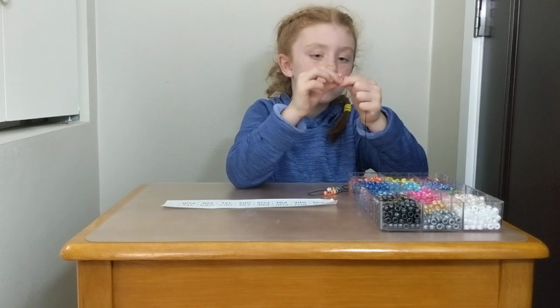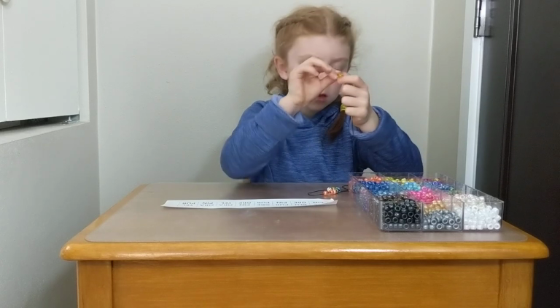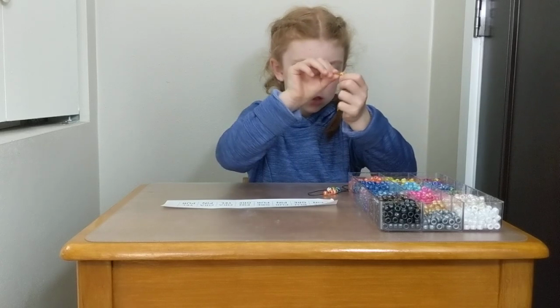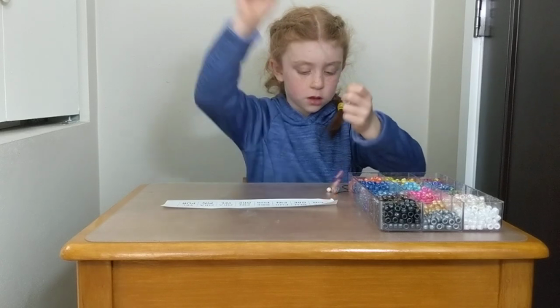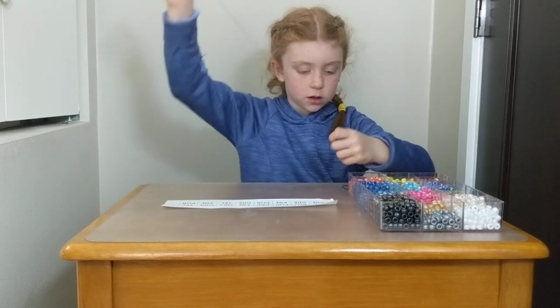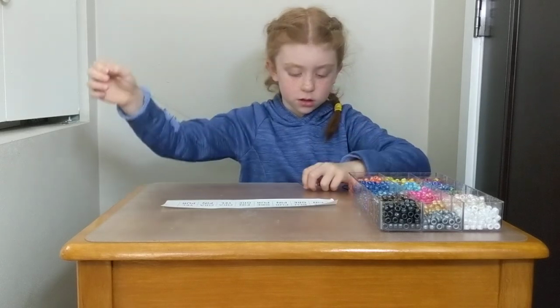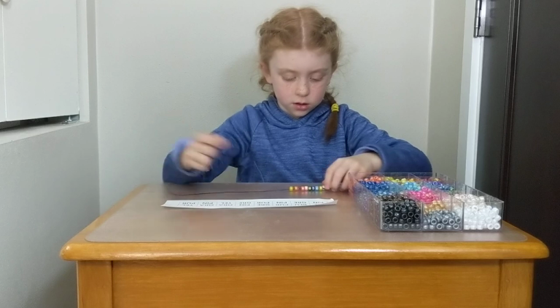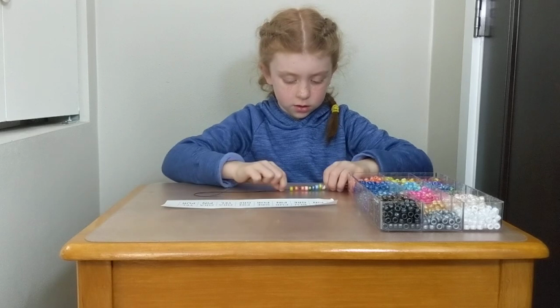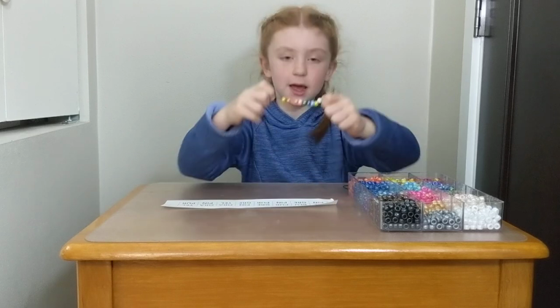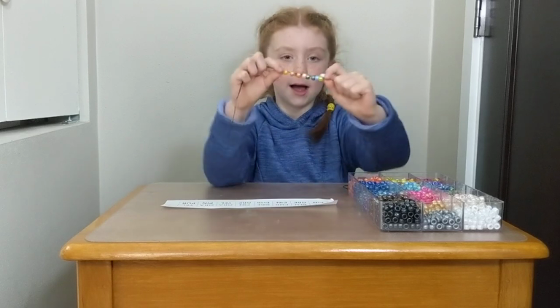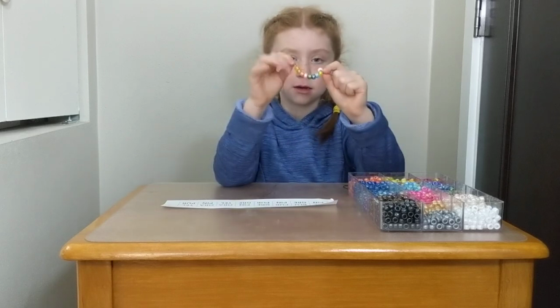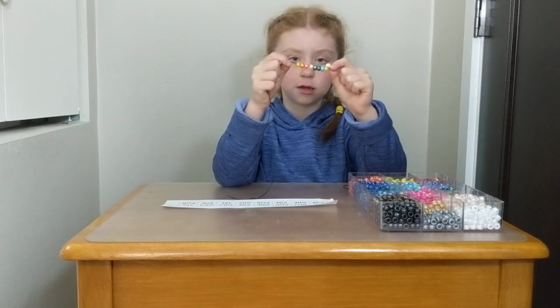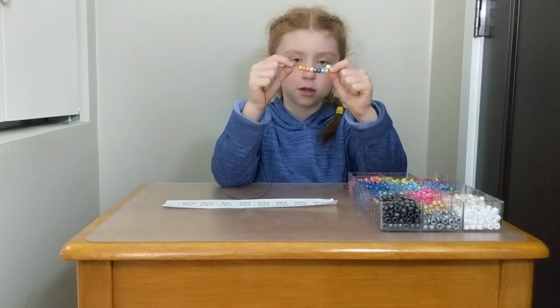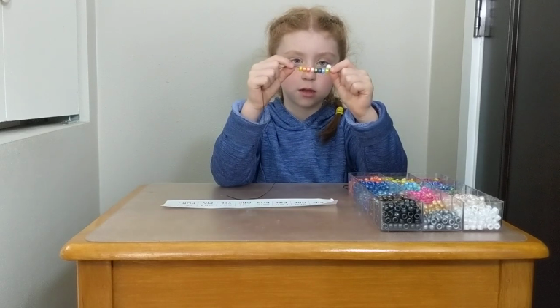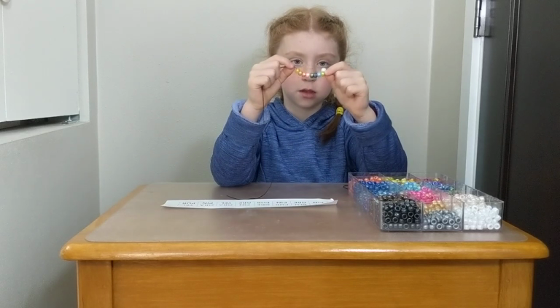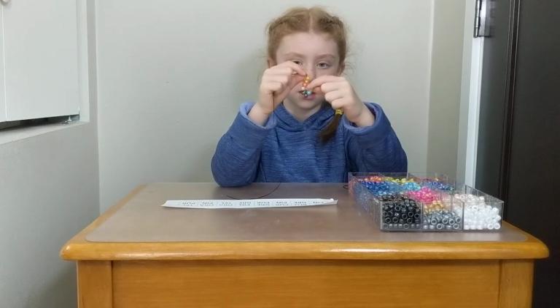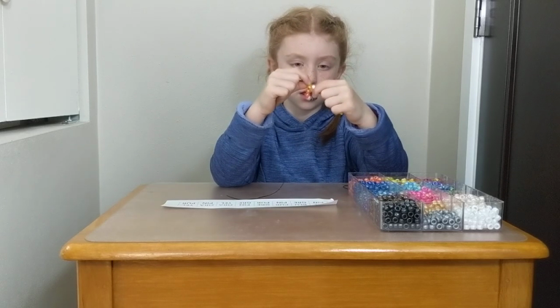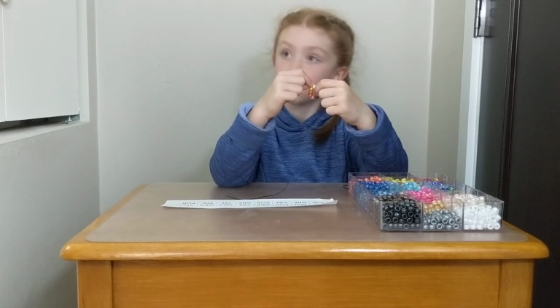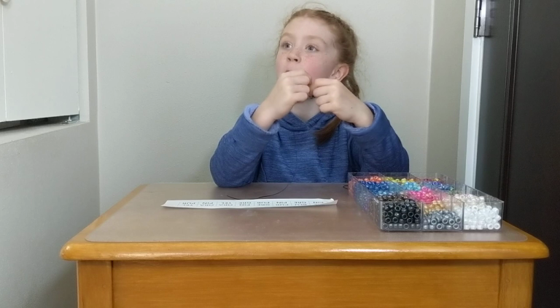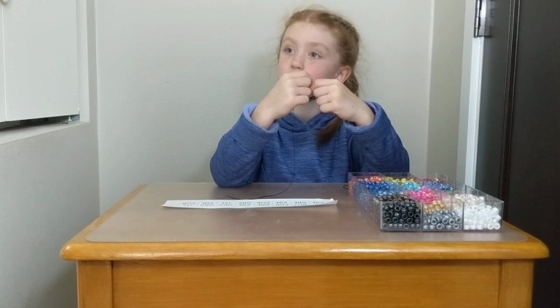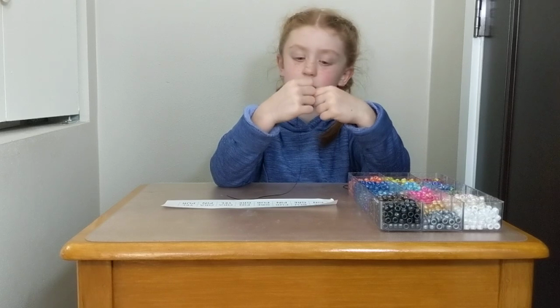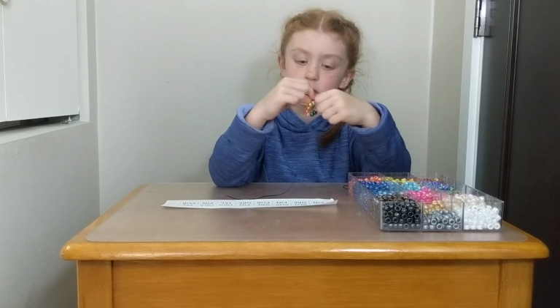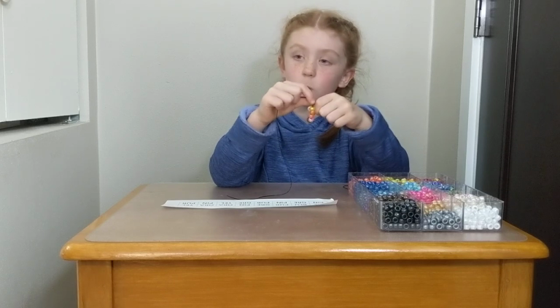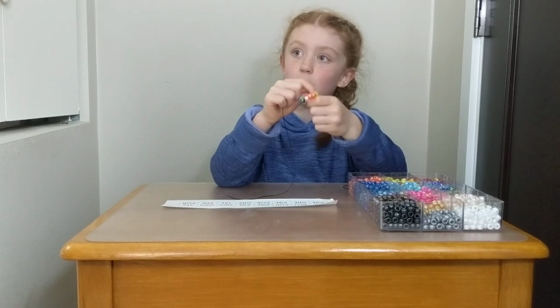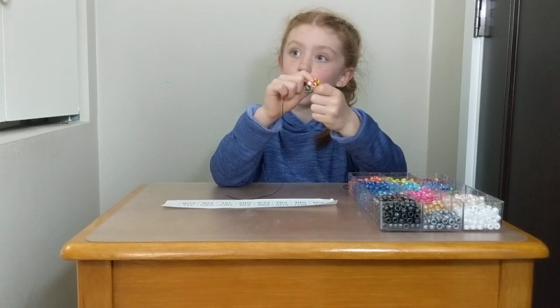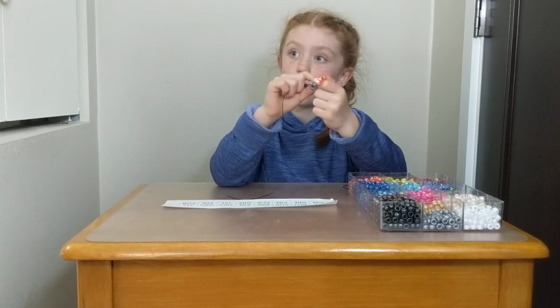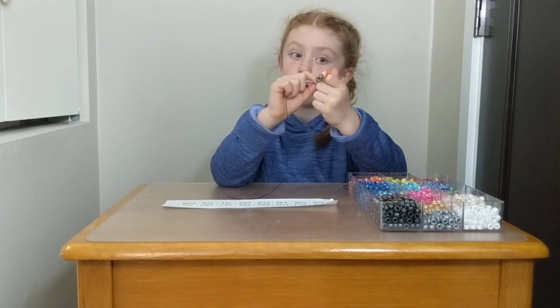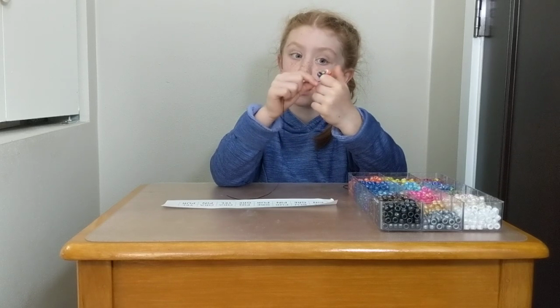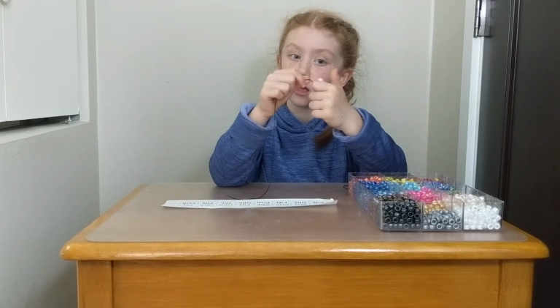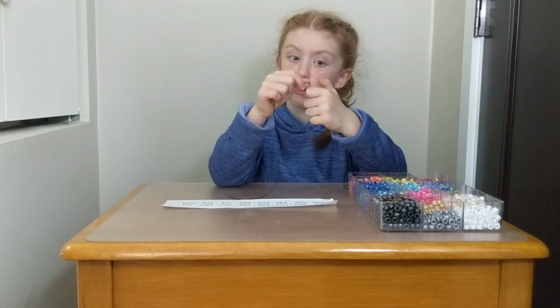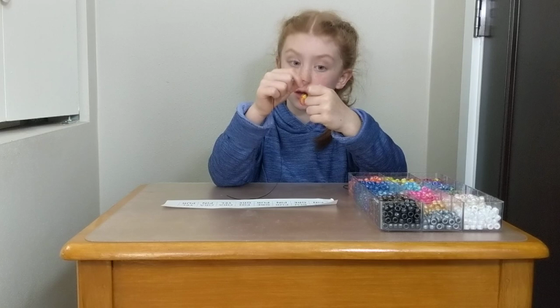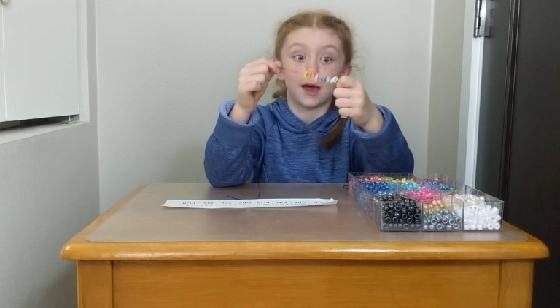That's awesome. Can you show us your protein necklace? Yeah. Great. Do you know what those little pieces of protein are called? No. Those are amino acids. Yeah. You get them in your food when you eat protein.